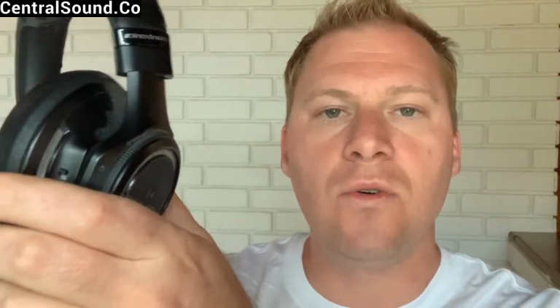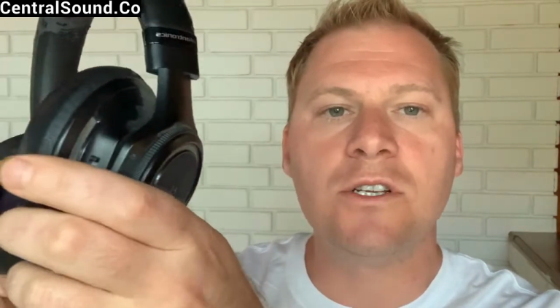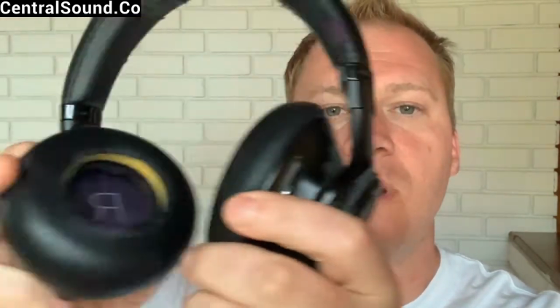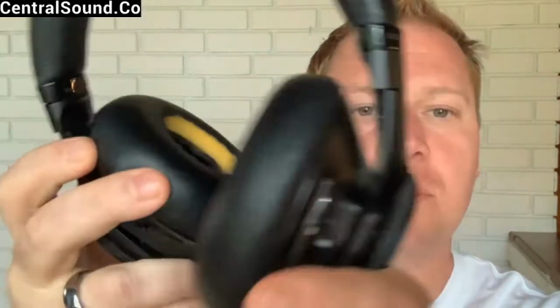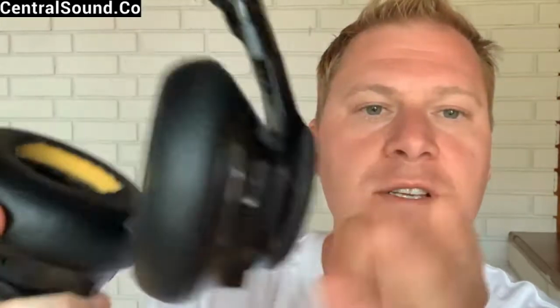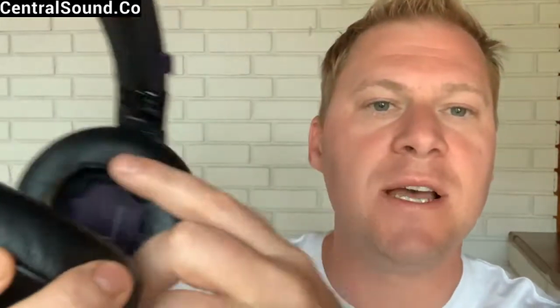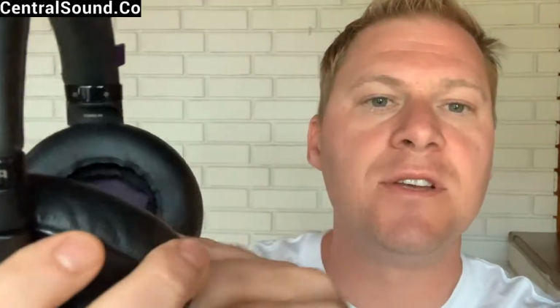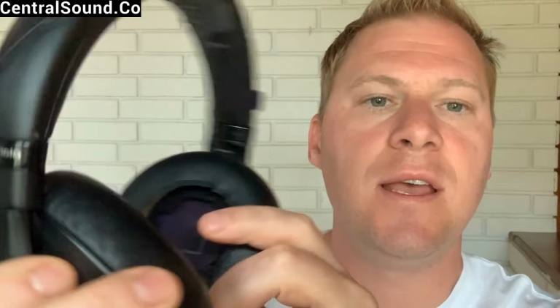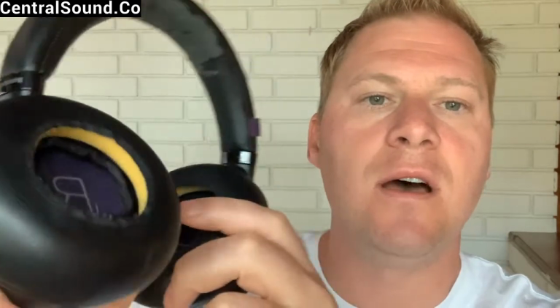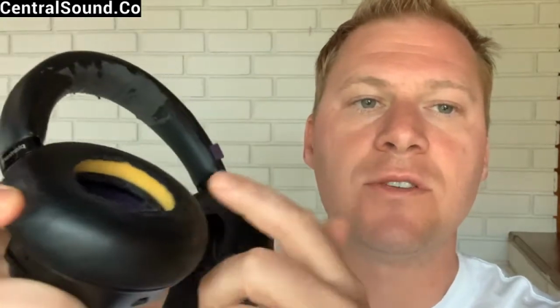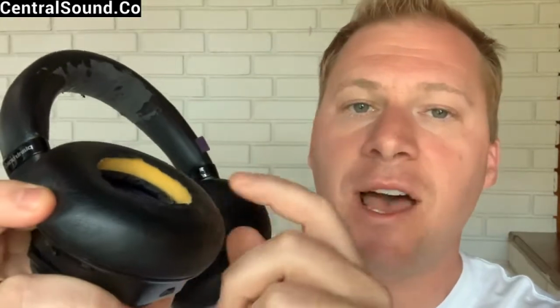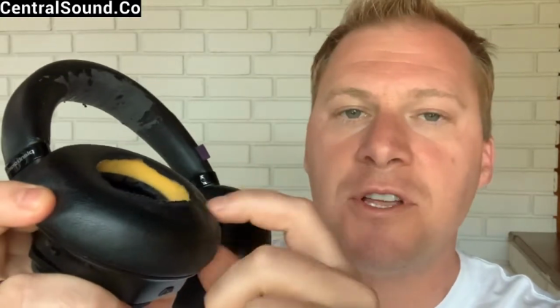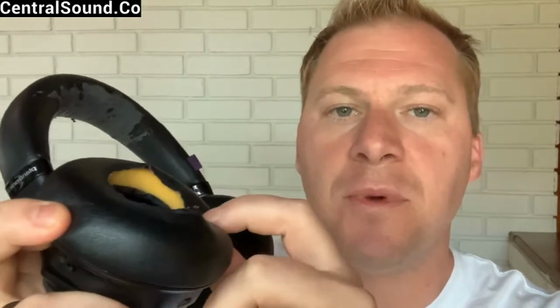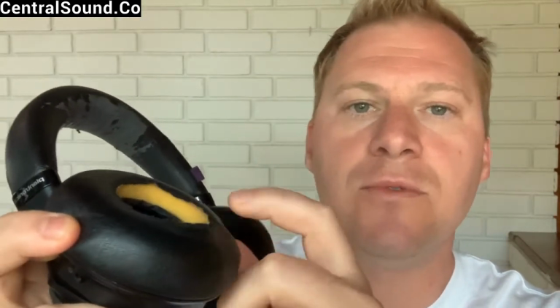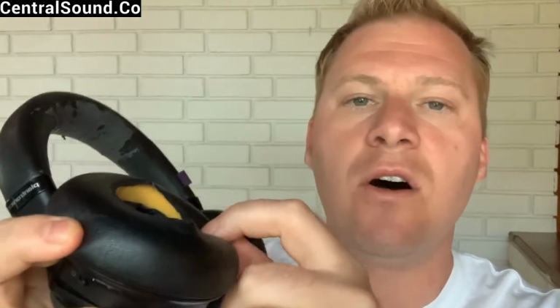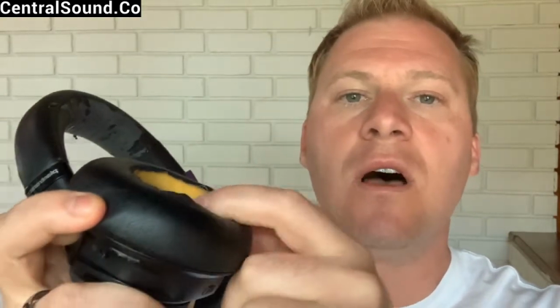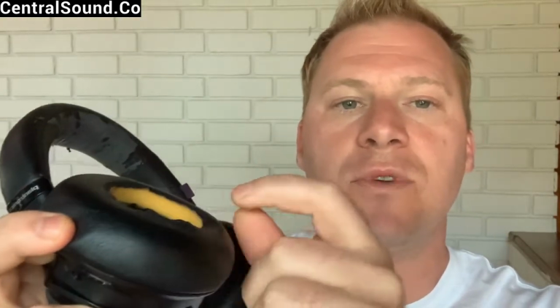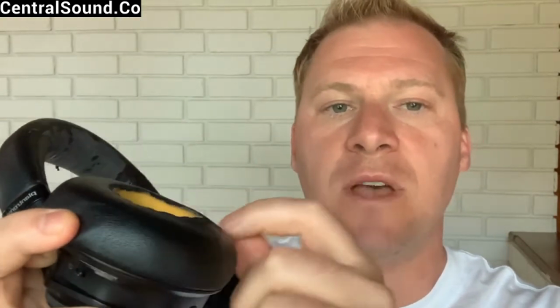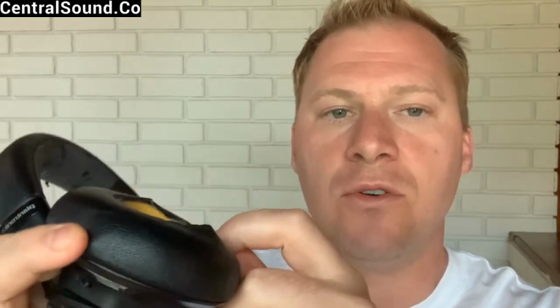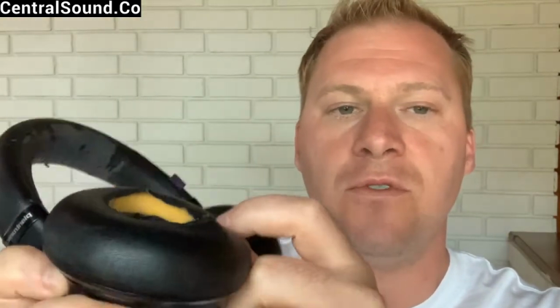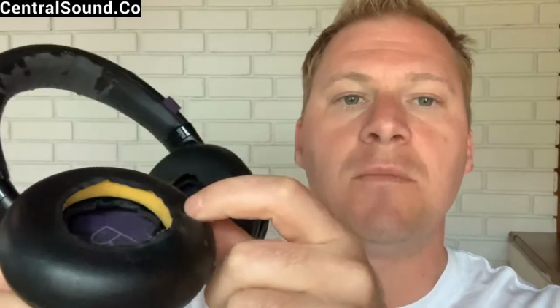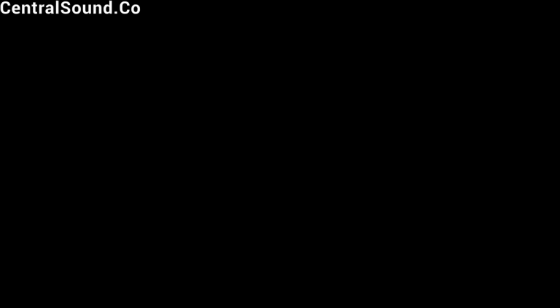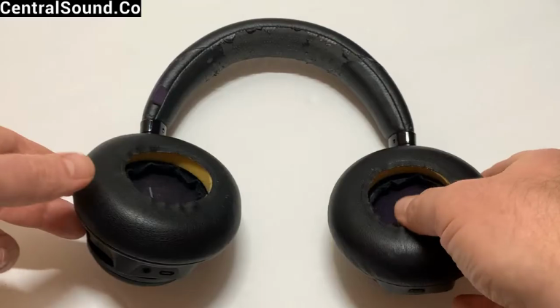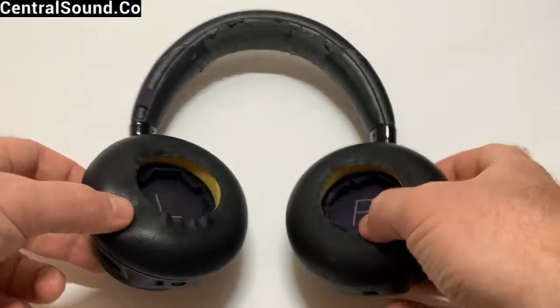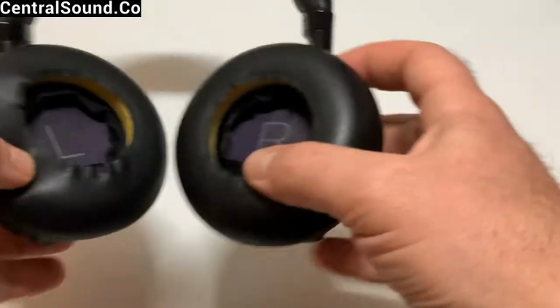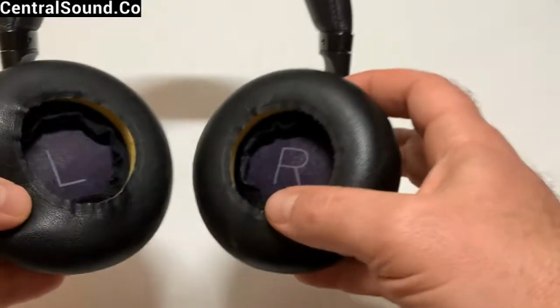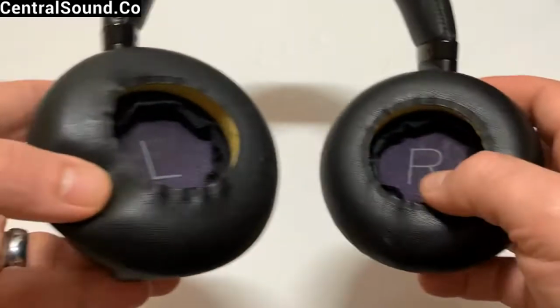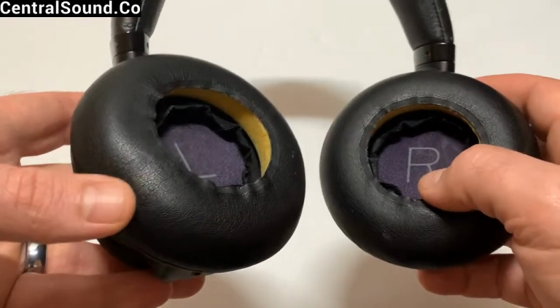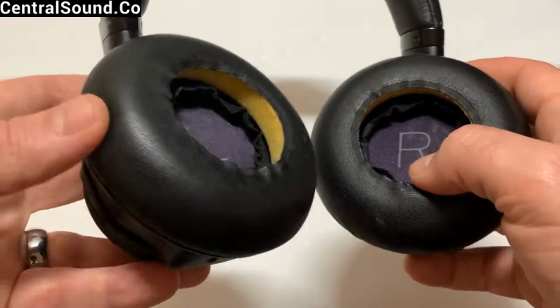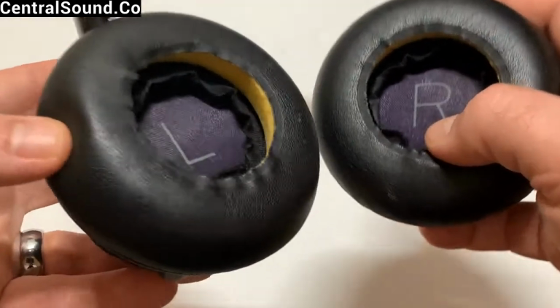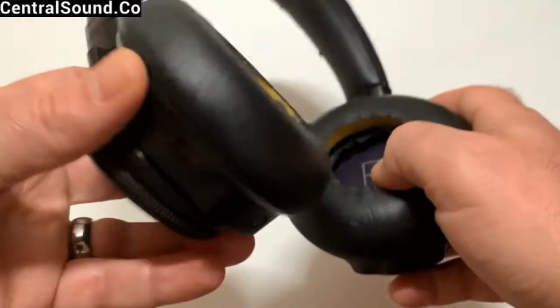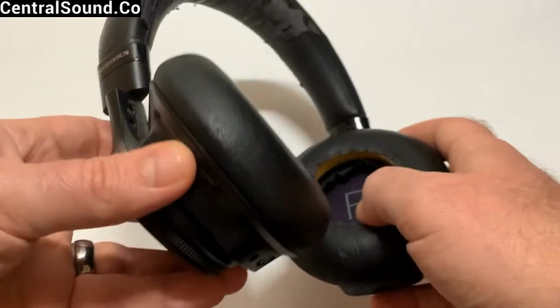We're going to show you how to replace these ear pads, and we also have replacement ear pads that we sell, so we can help you out with those if you need them. Here we have a close-up of the Plantronics Backbeats Pro.